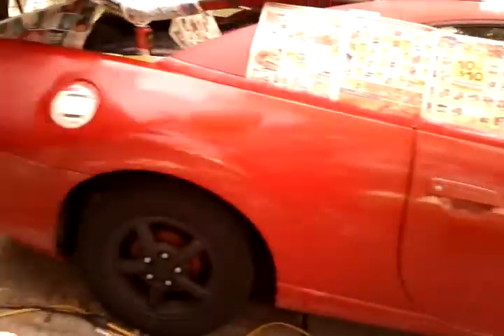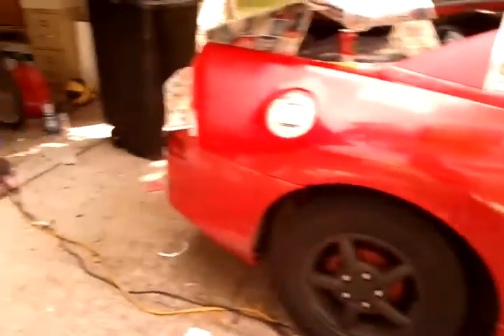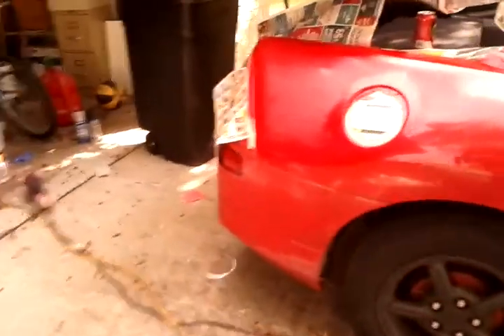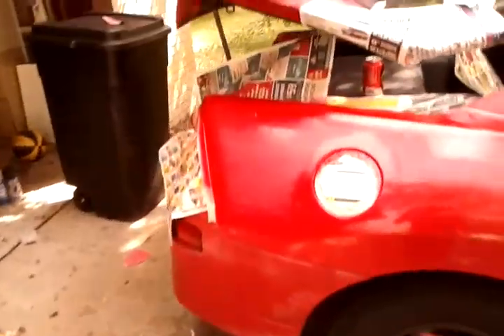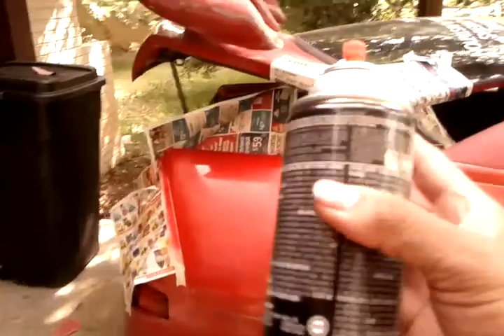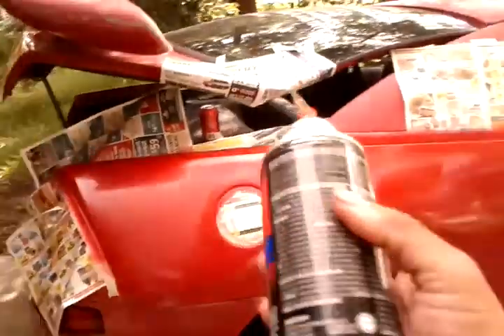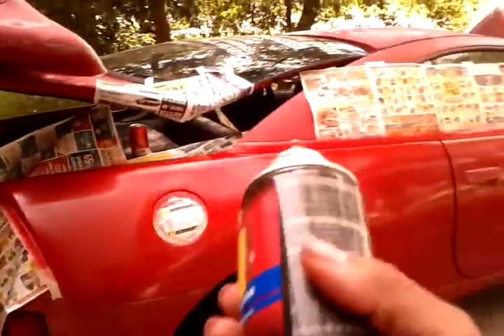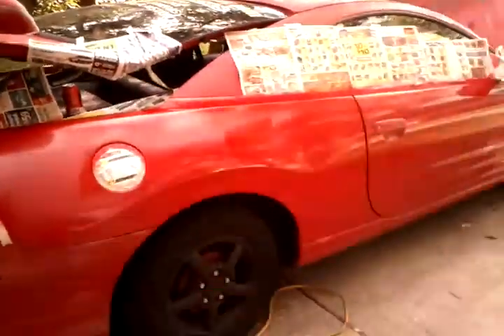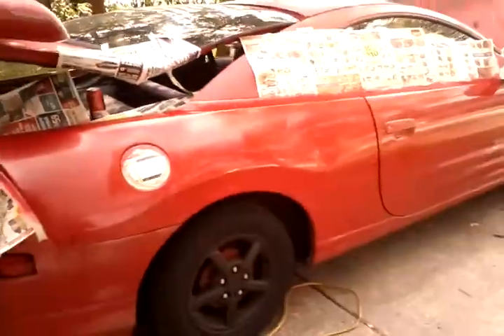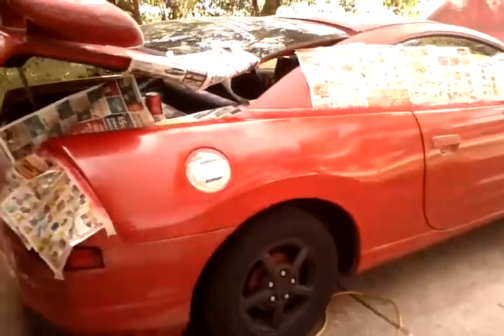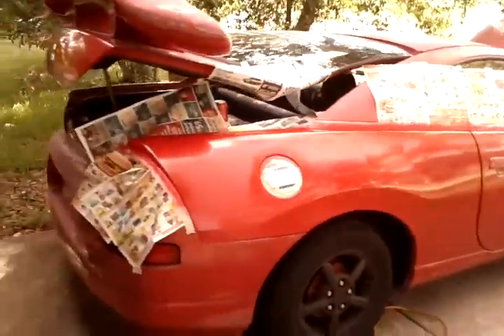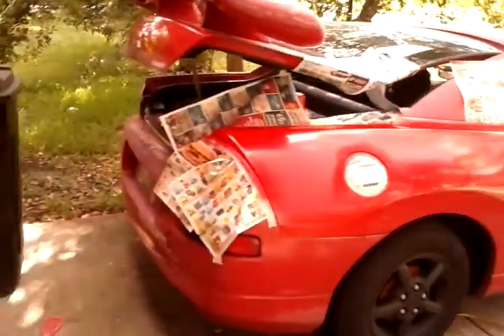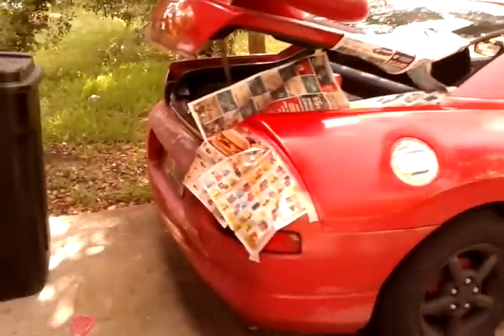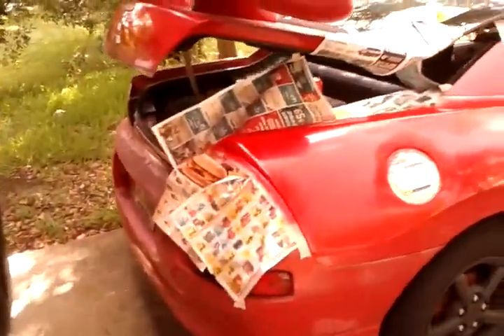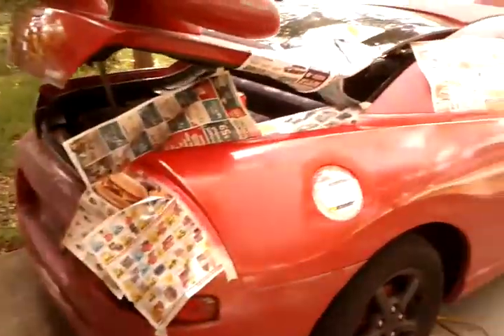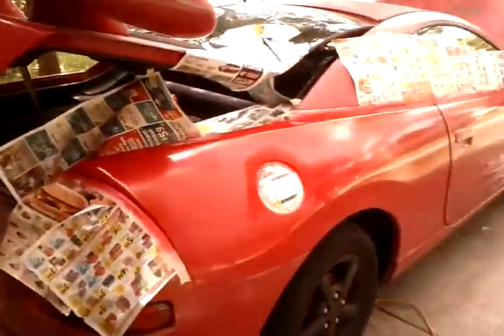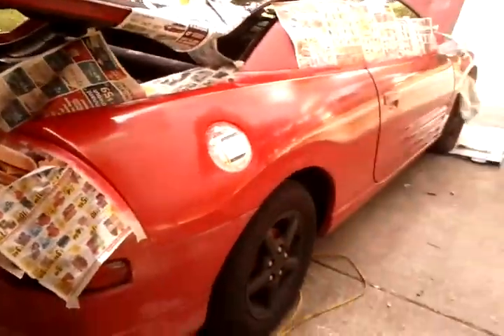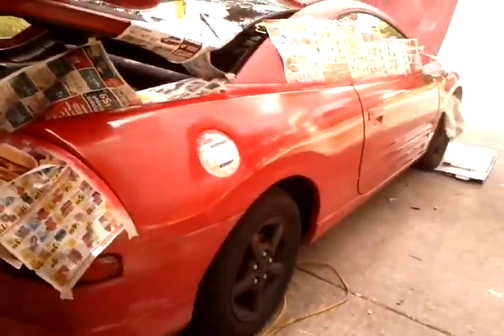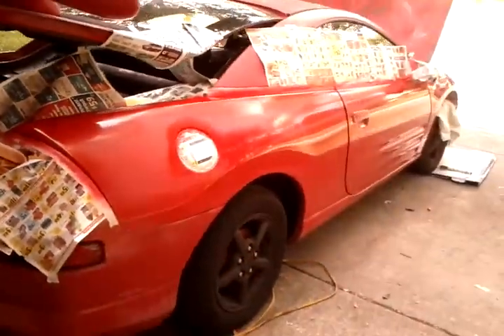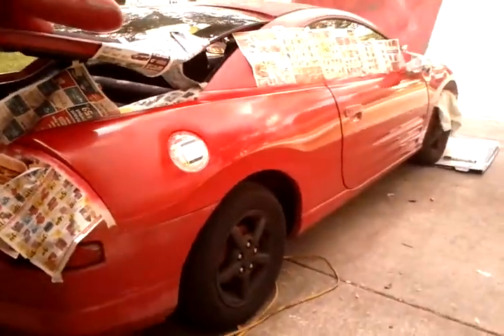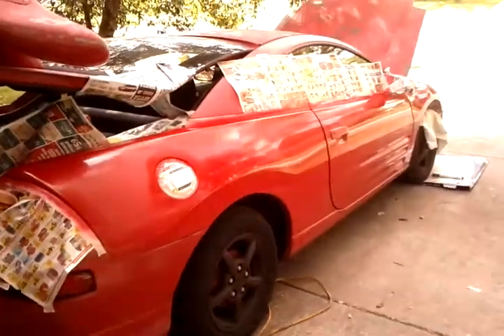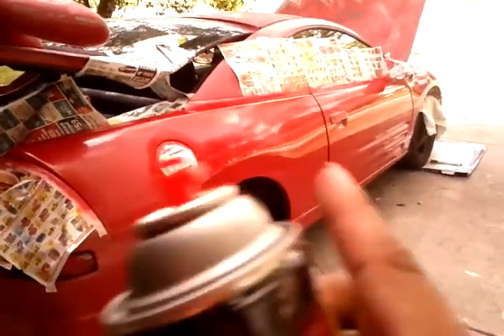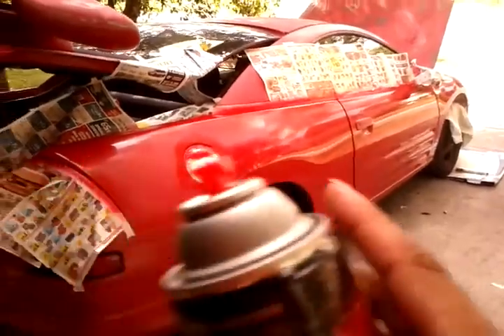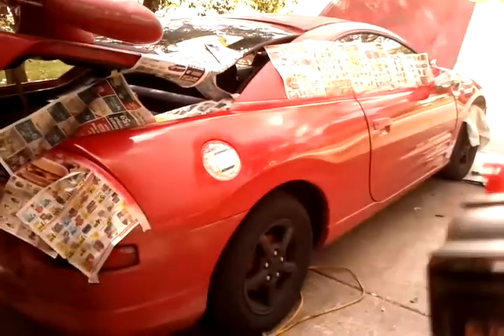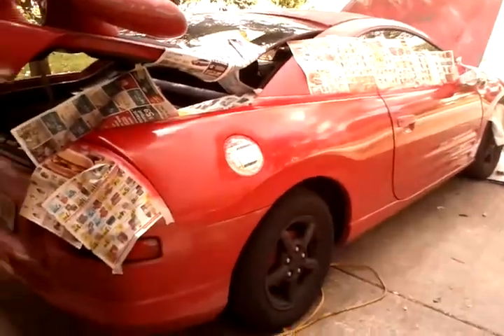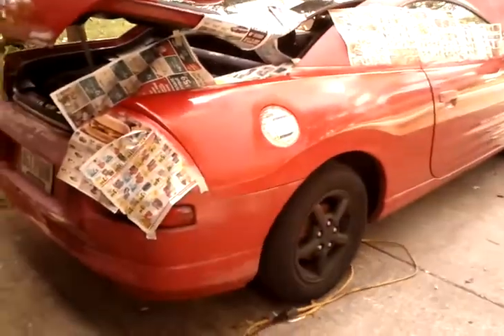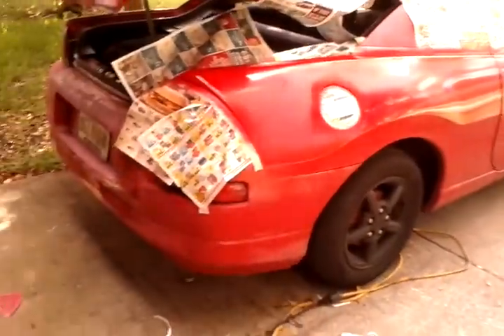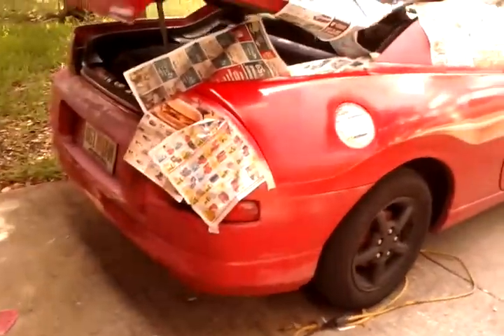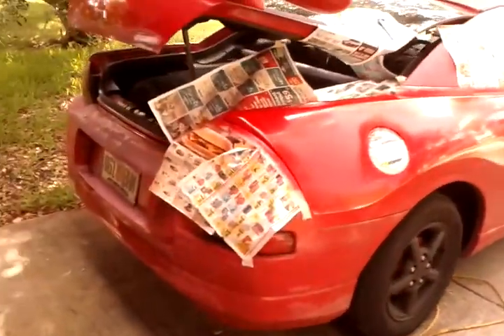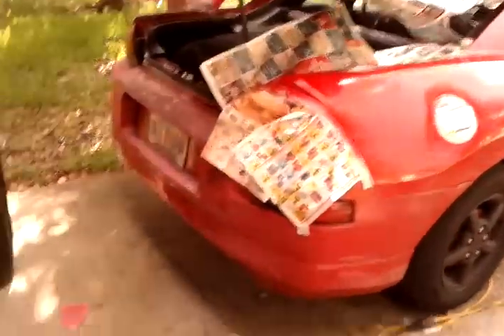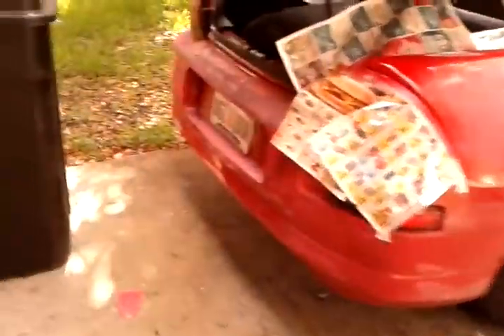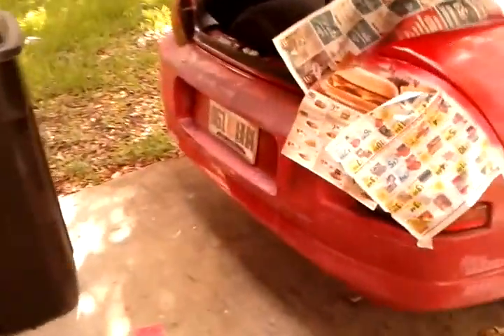Now my finish, even though it's going to be with a spray can, isn't going to have that because I'm going to make sure that I wet sand my paint job down really good. I'm just going to do an on-site video.